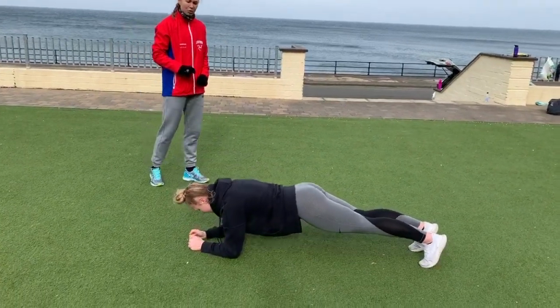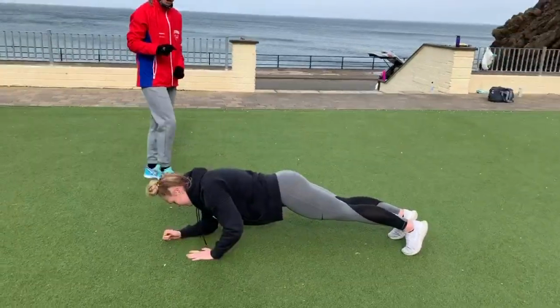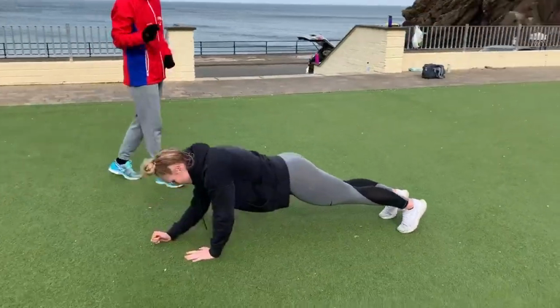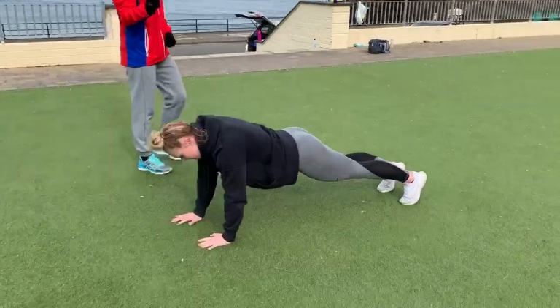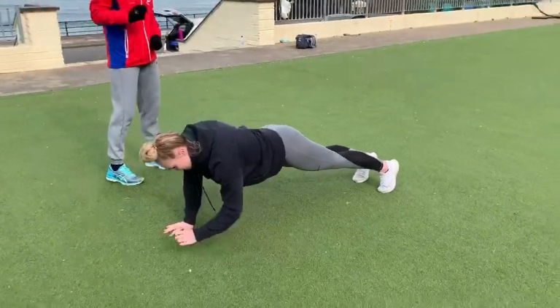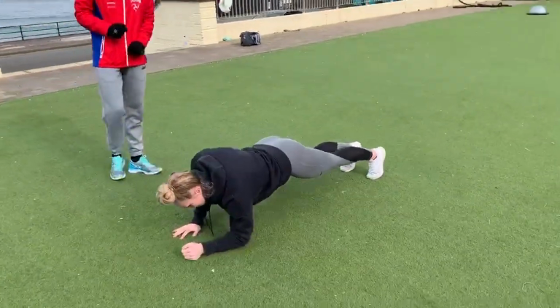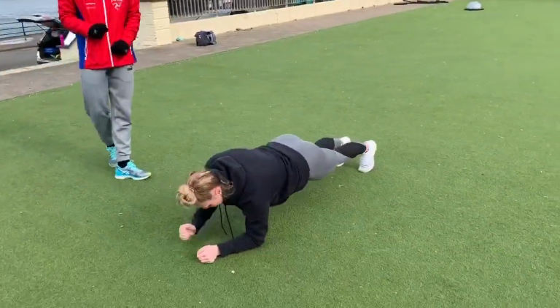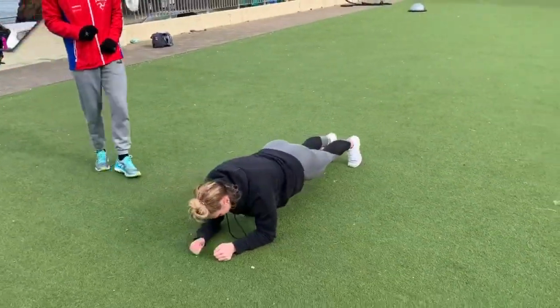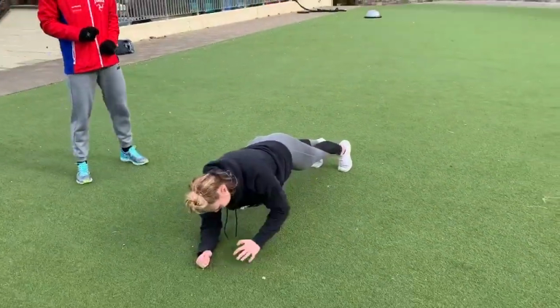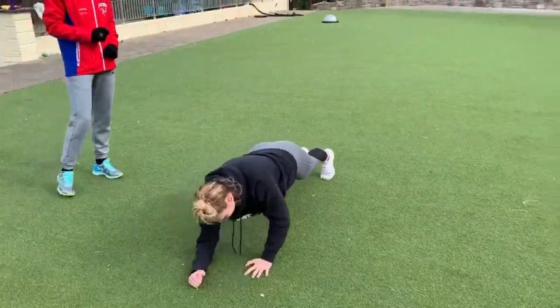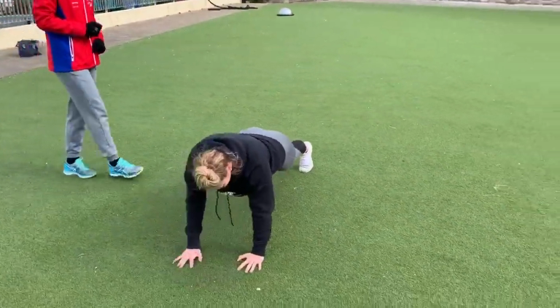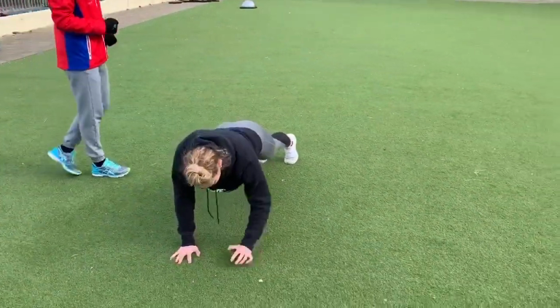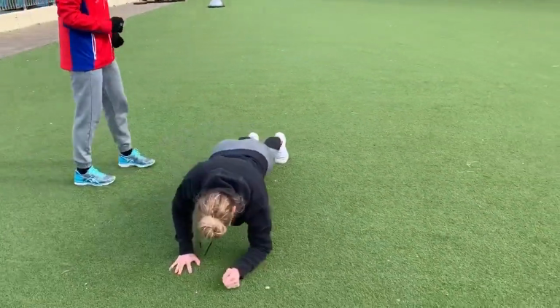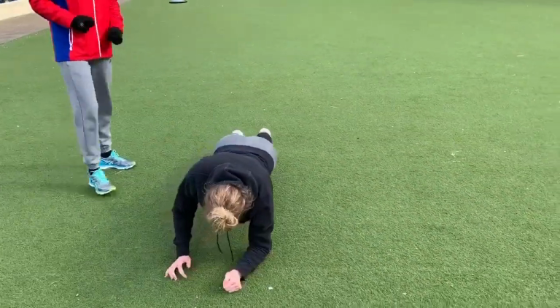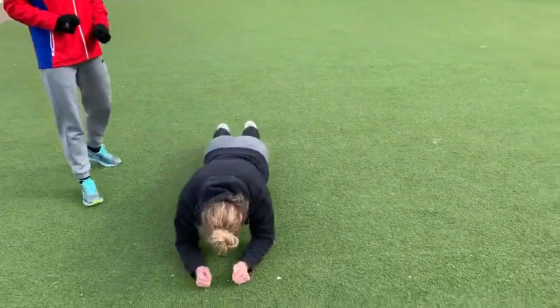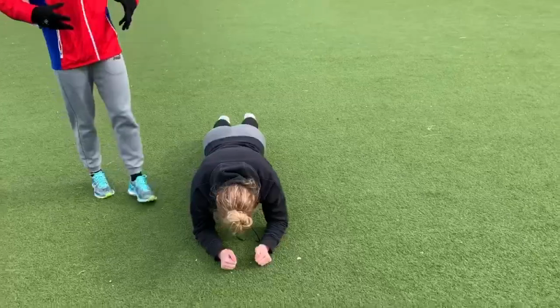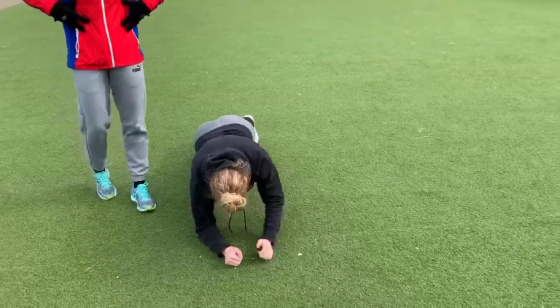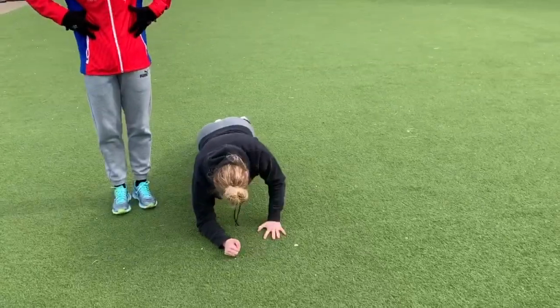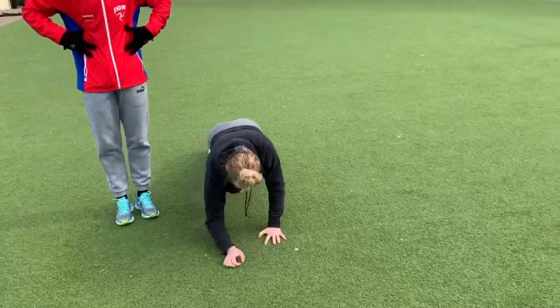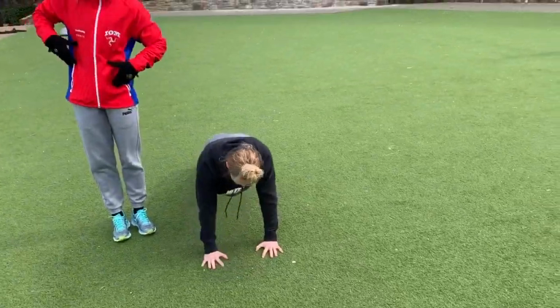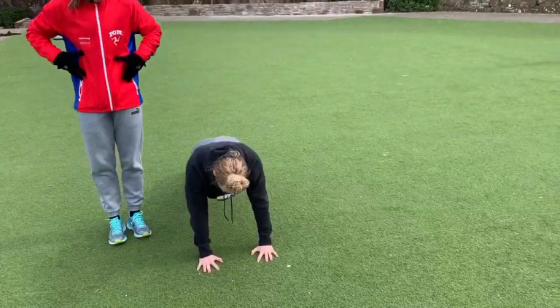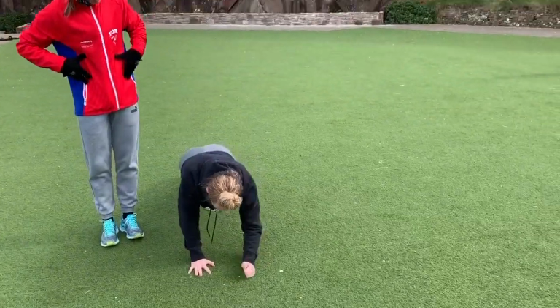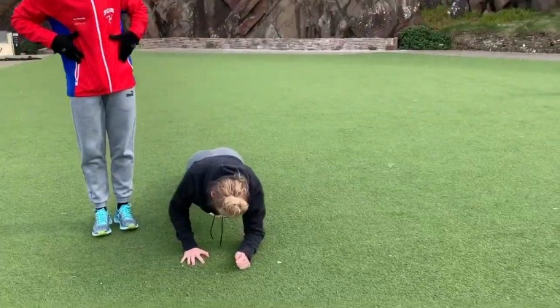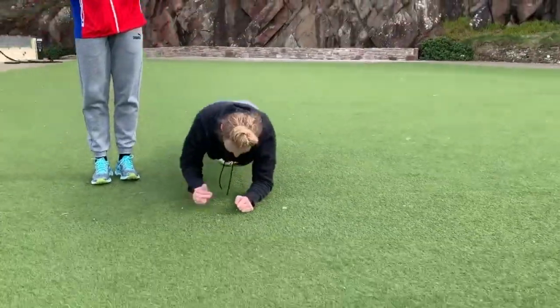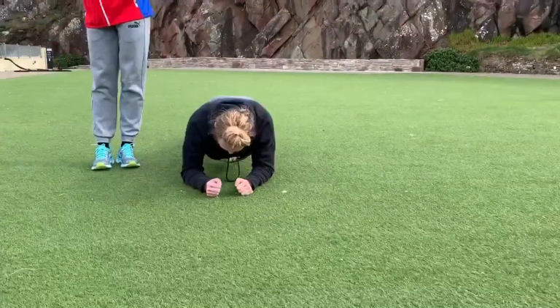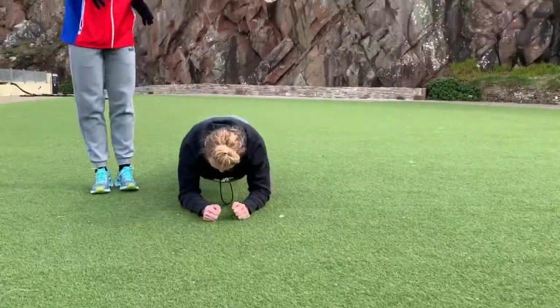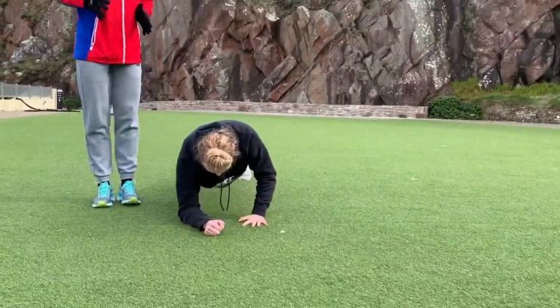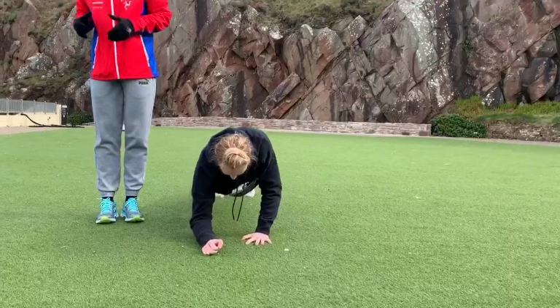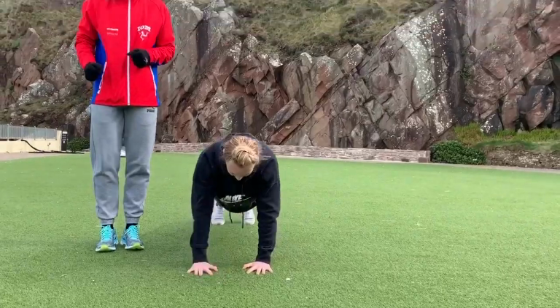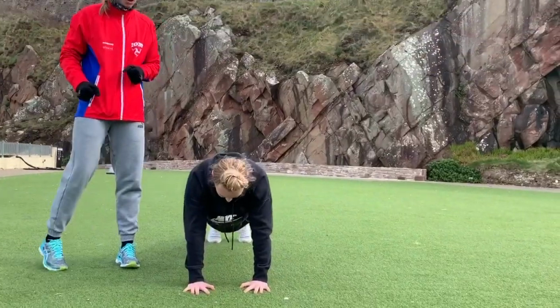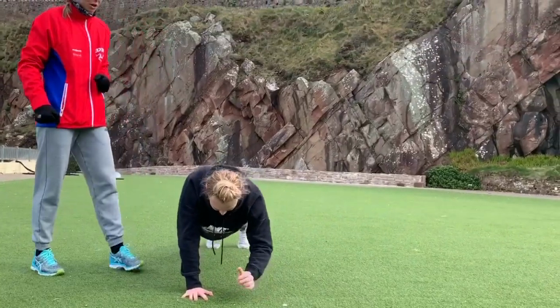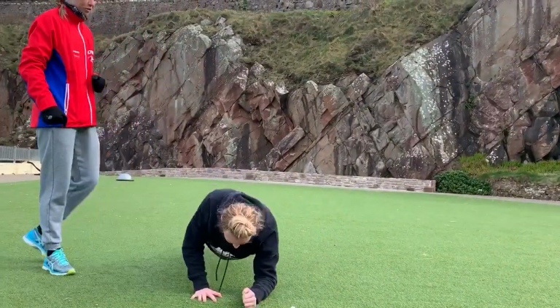We're going to walk it out — two, good. Try and really make sure that the rotation of the hips is minimal. We don't want a big snaky movement here — it's got to be slow and controlled.